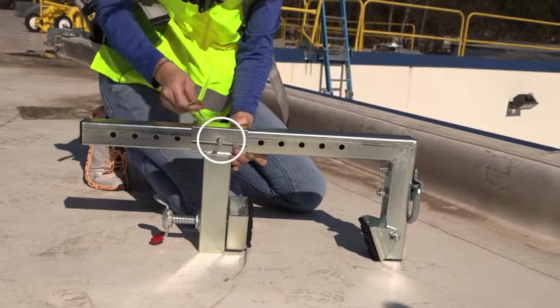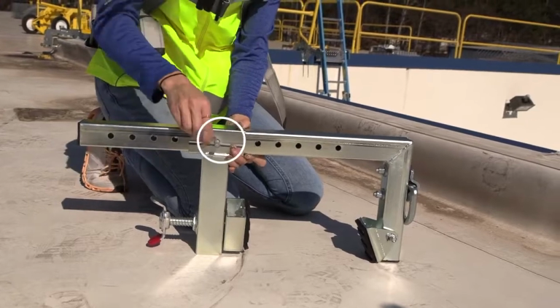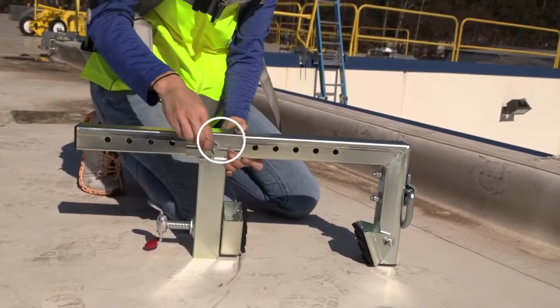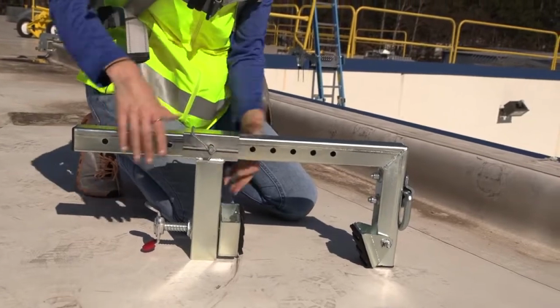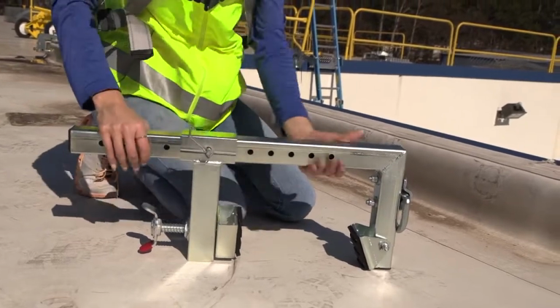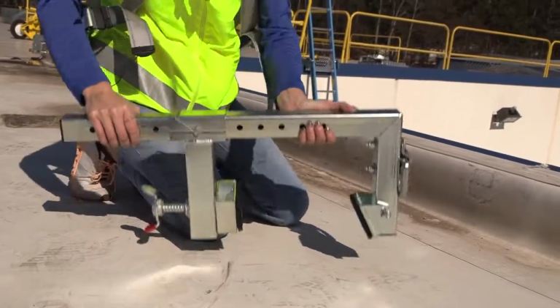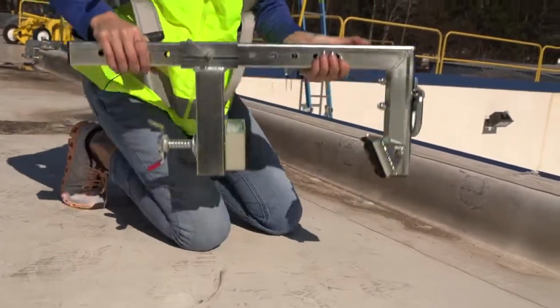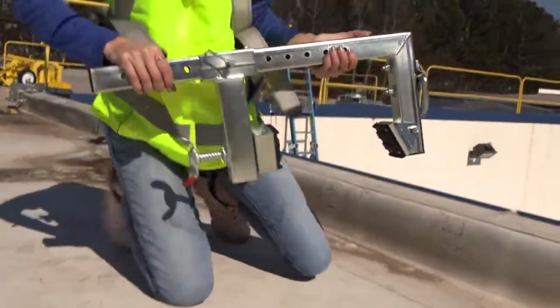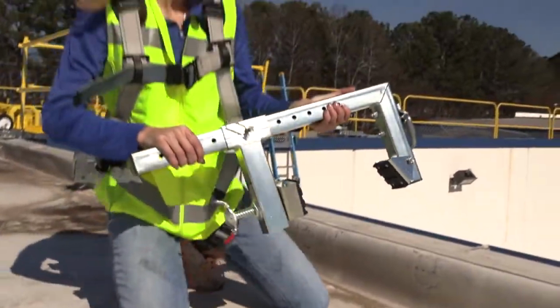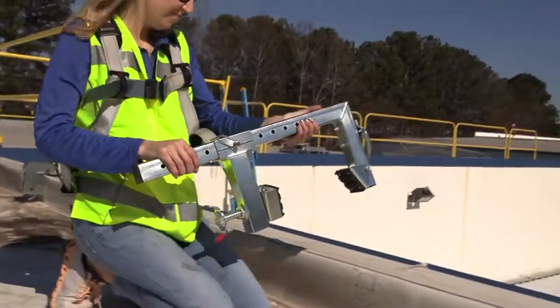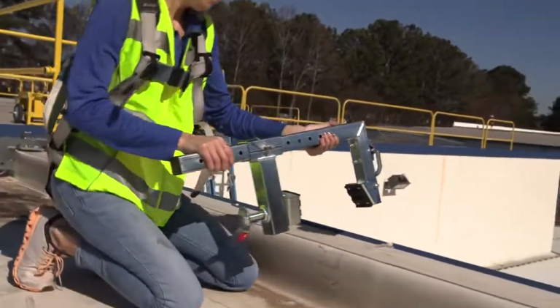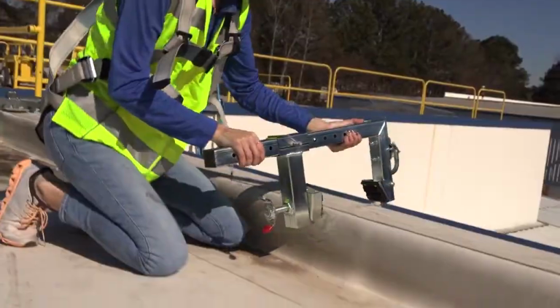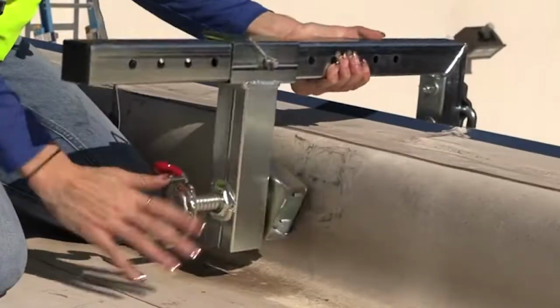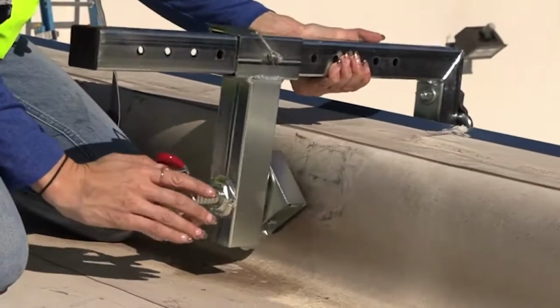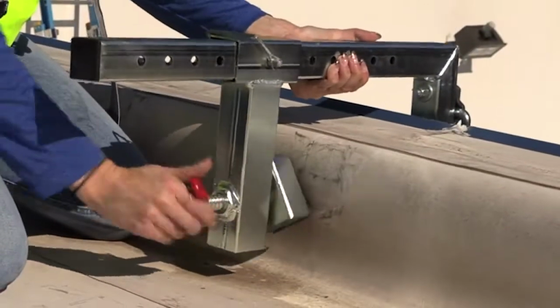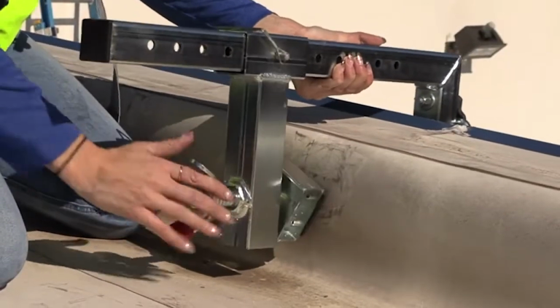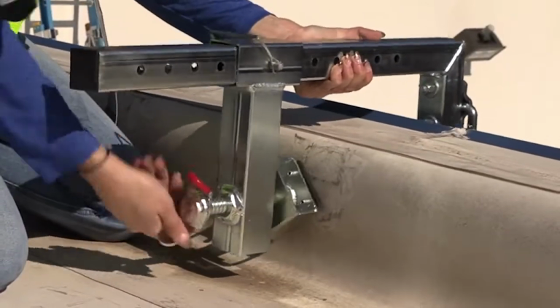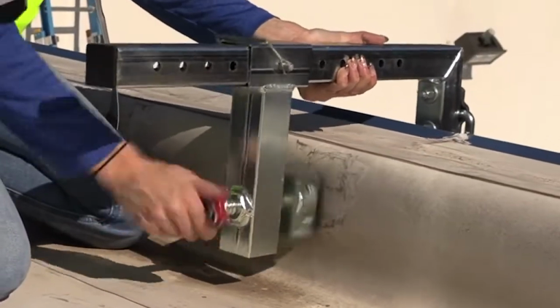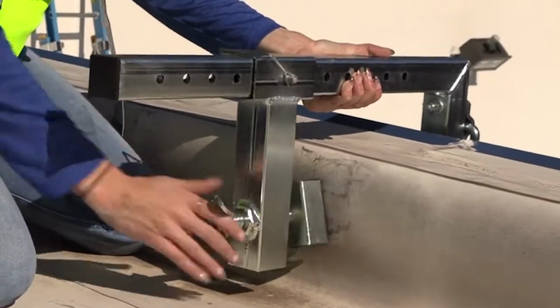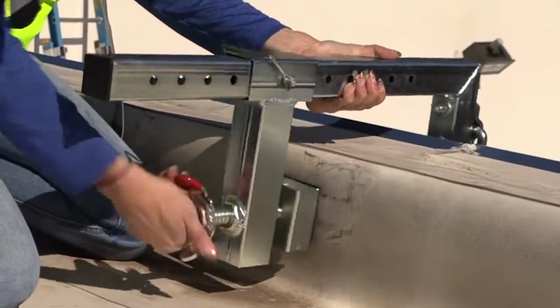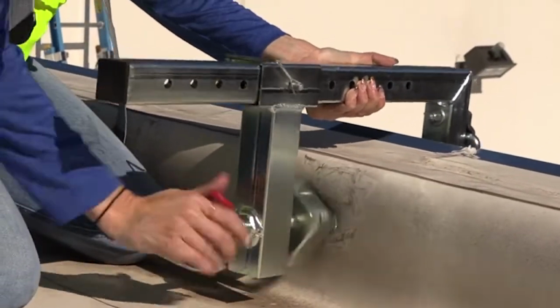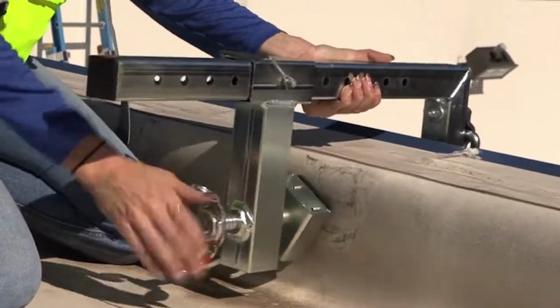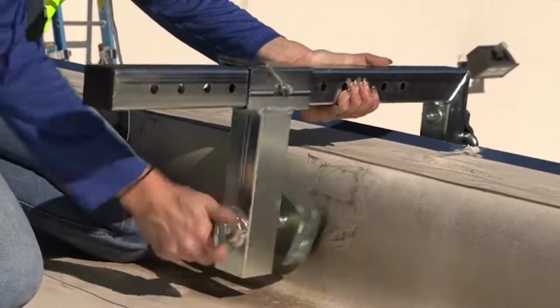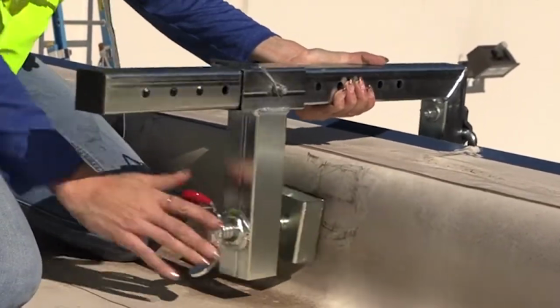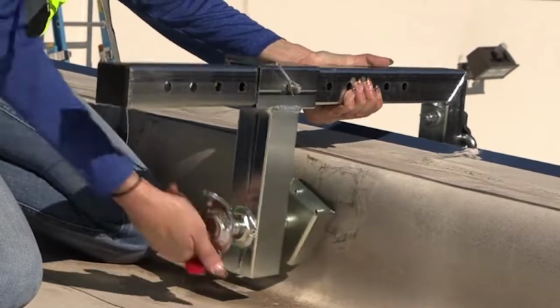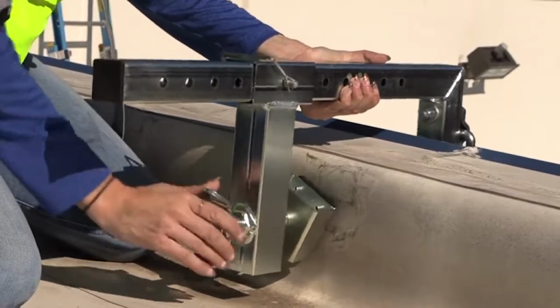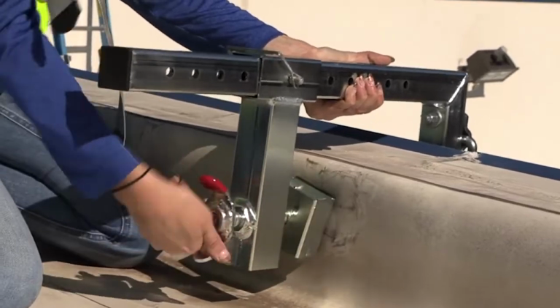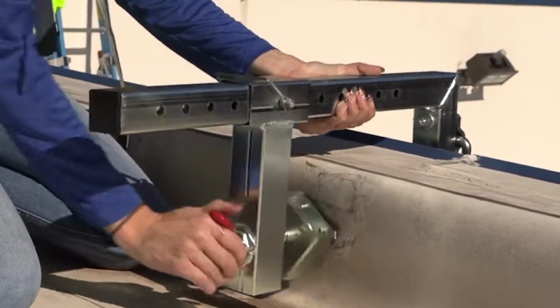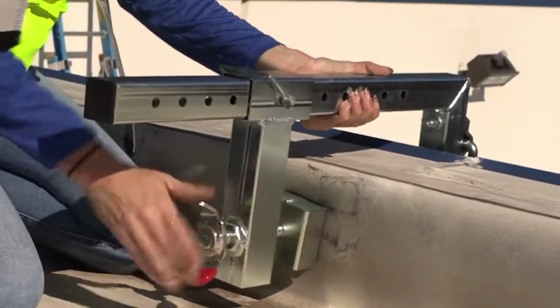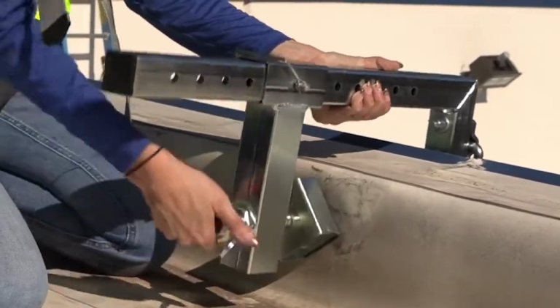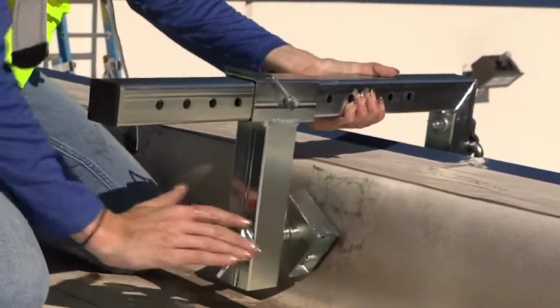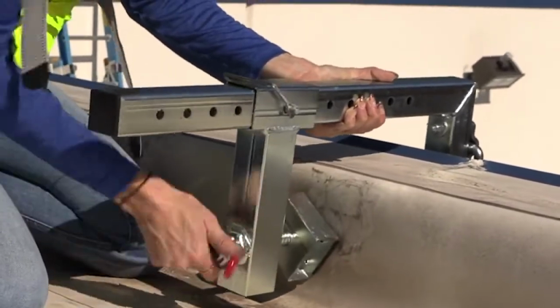Coming in at 13 pounds, this lightweight anchor only needs one person to install and provides a secure setup. This durable, reusable, and quick system reinforces a long and durable life.